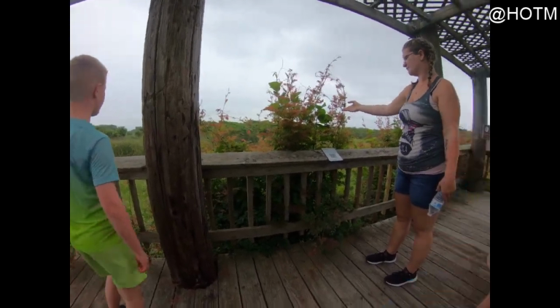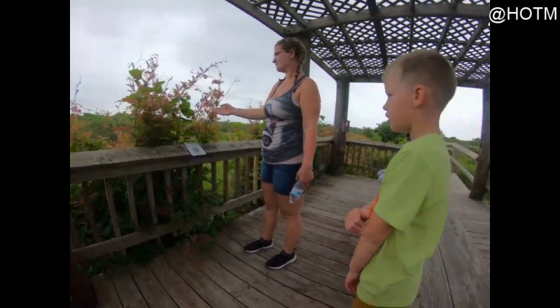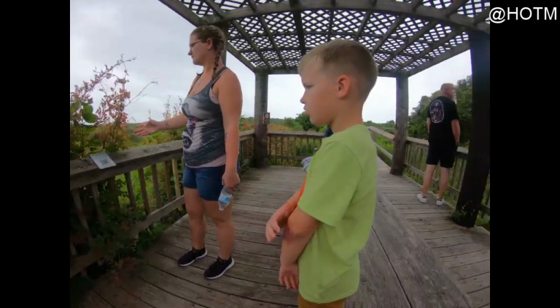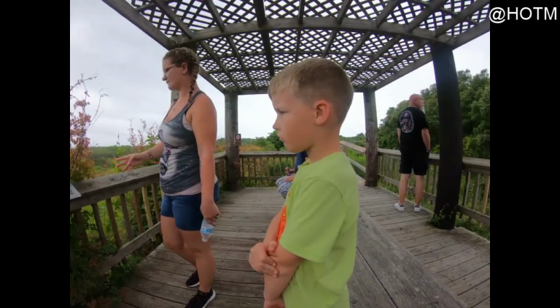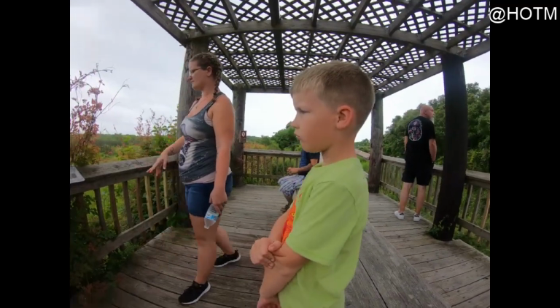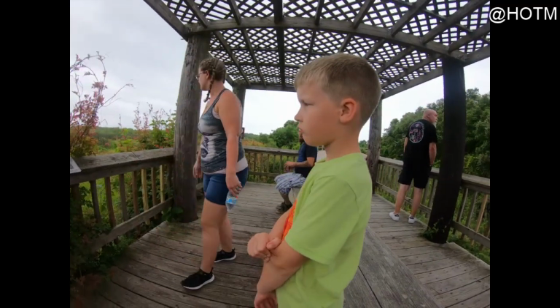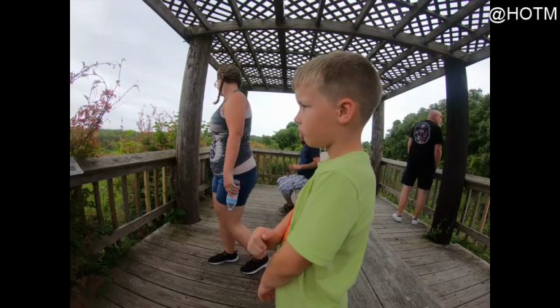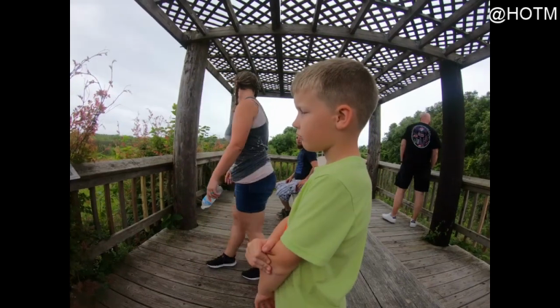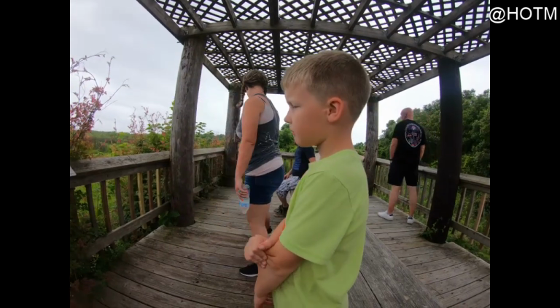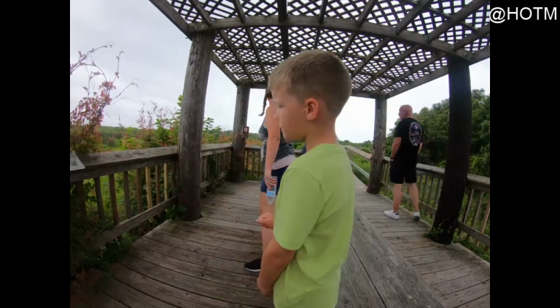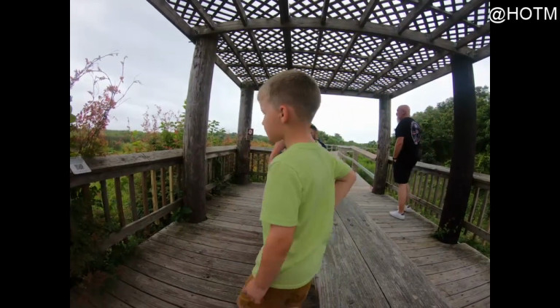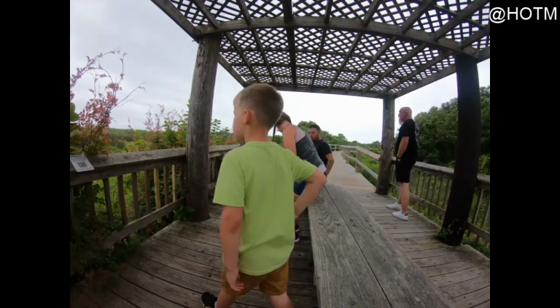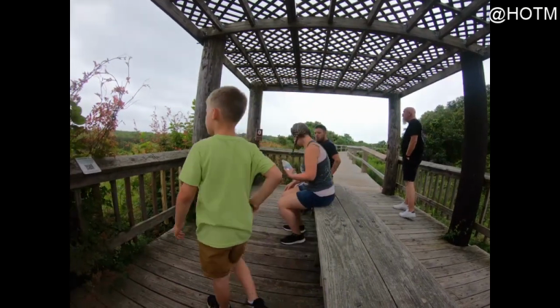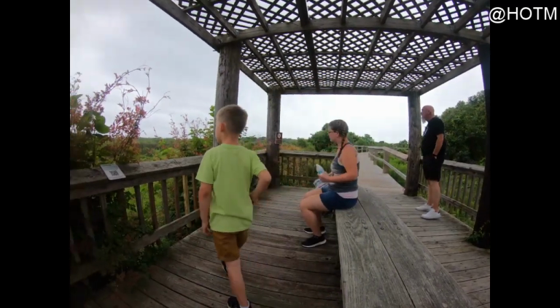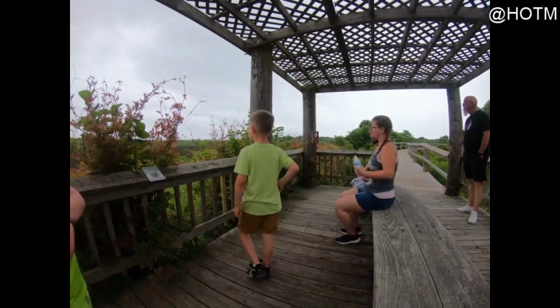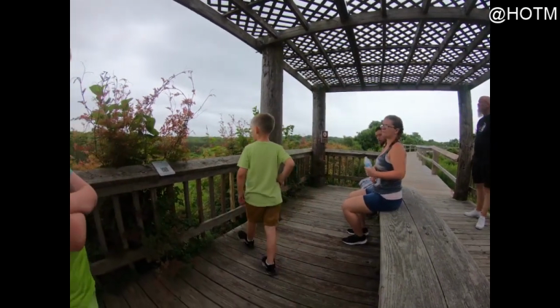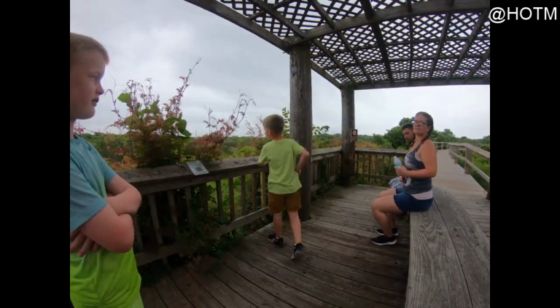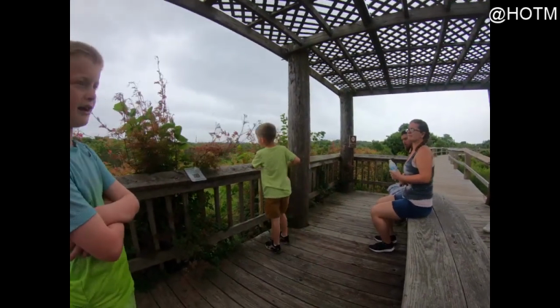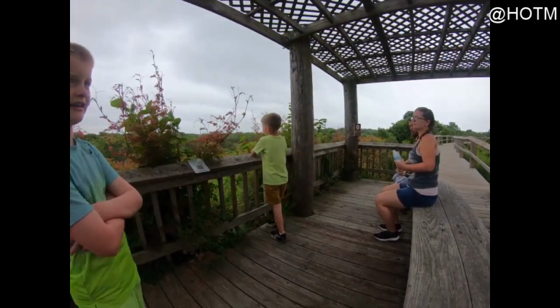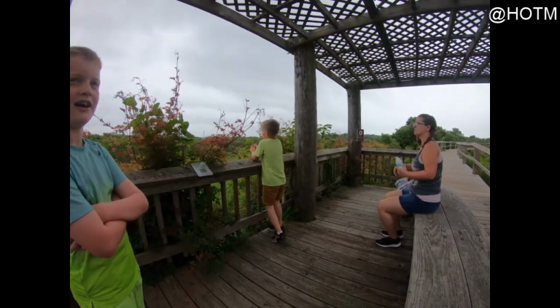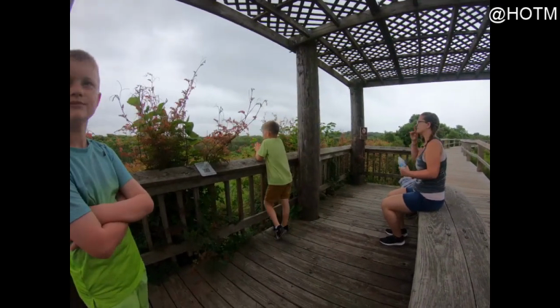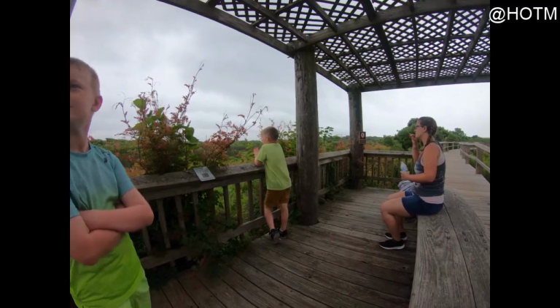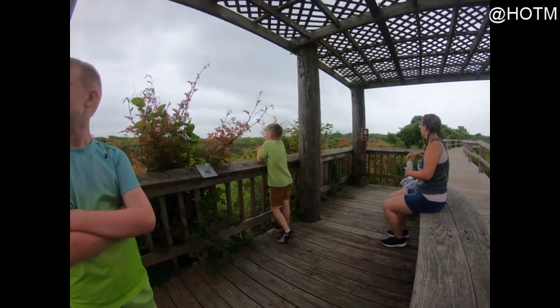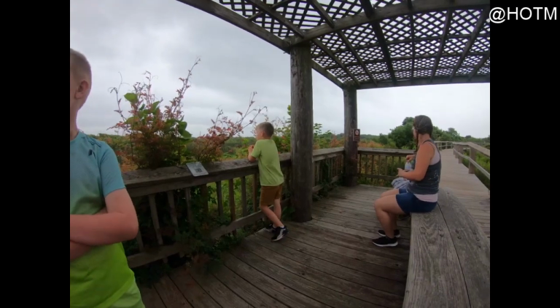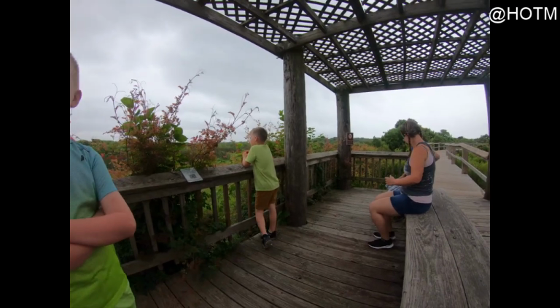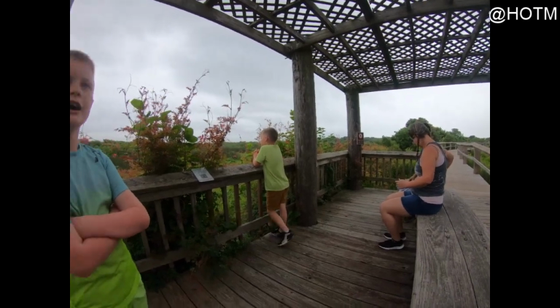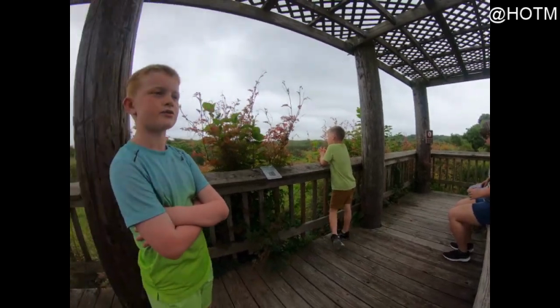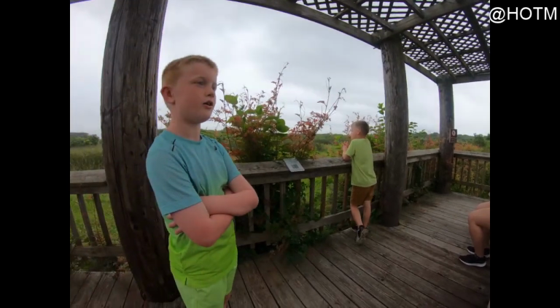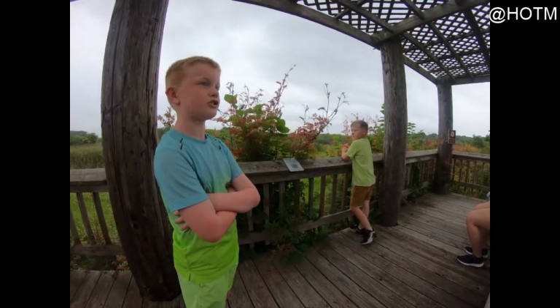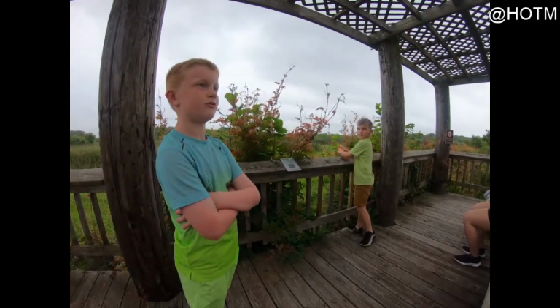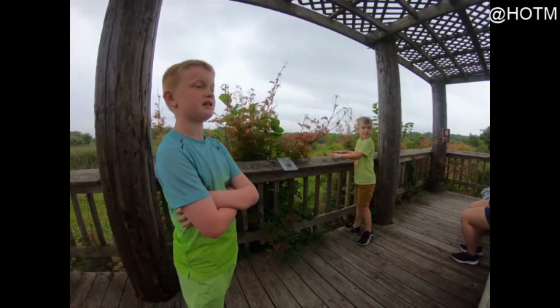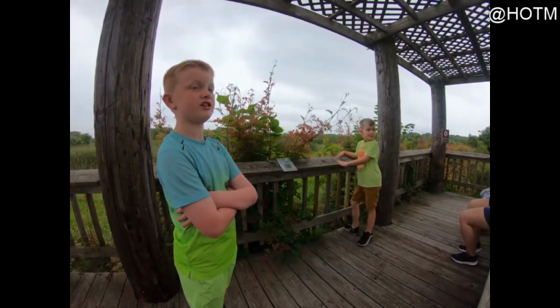What do you think, Andrew? What do you think about this? You think it's beautiful? I like it a lot. And if you look behind us, we've got a whole bunch of messy trees.